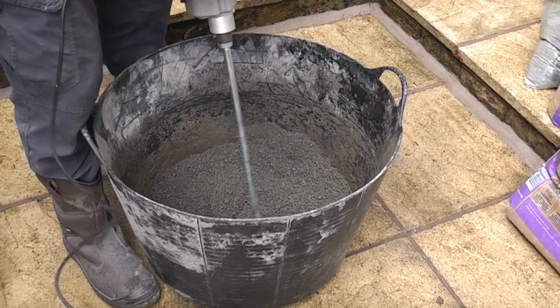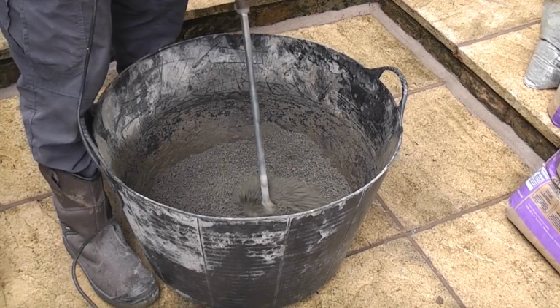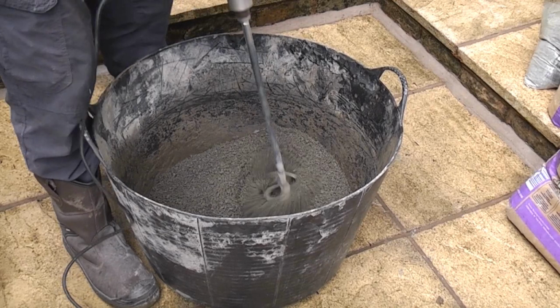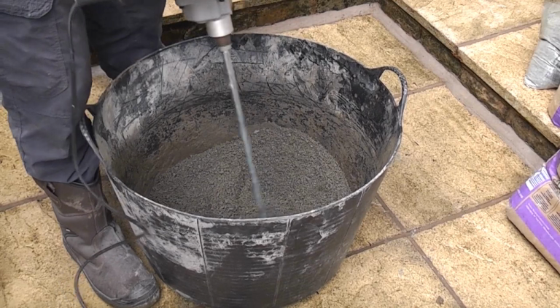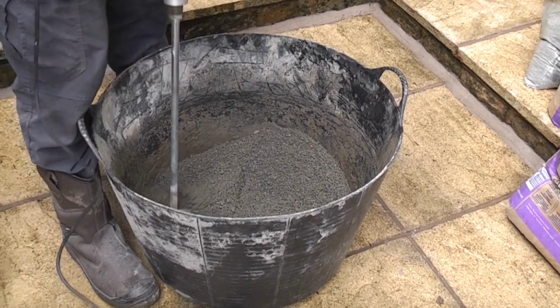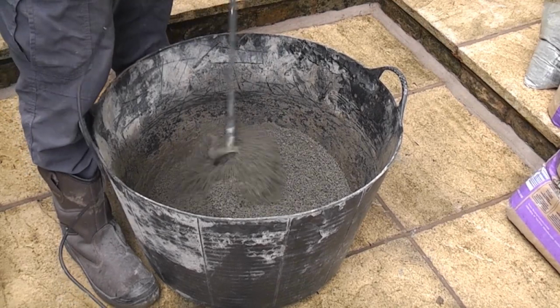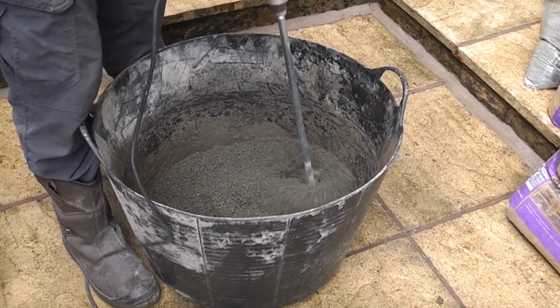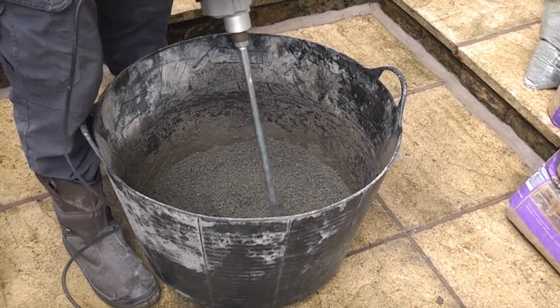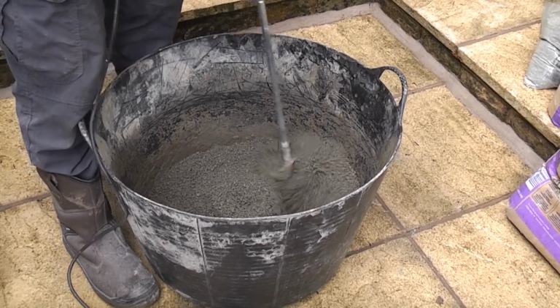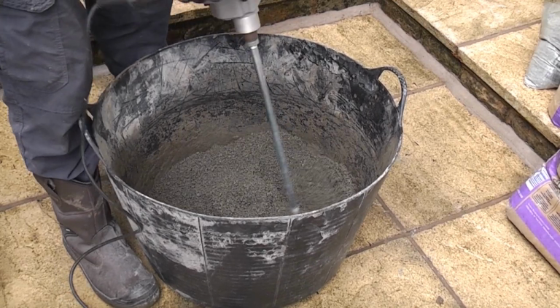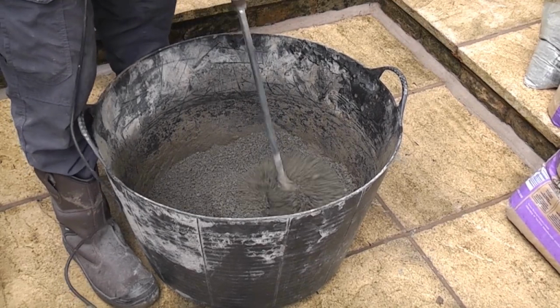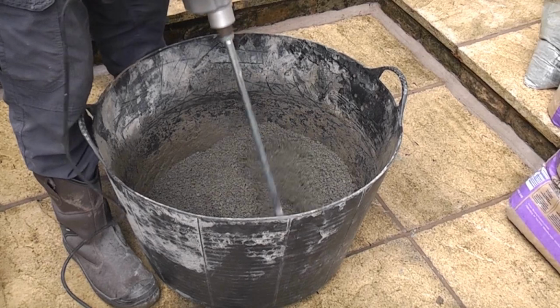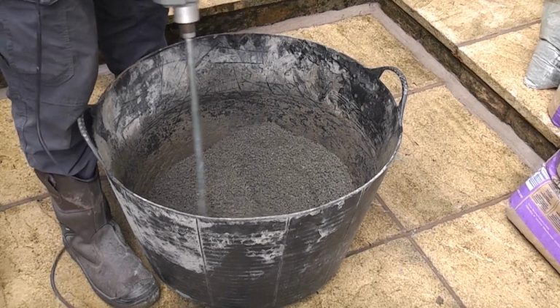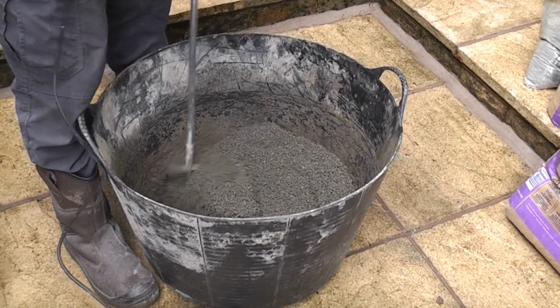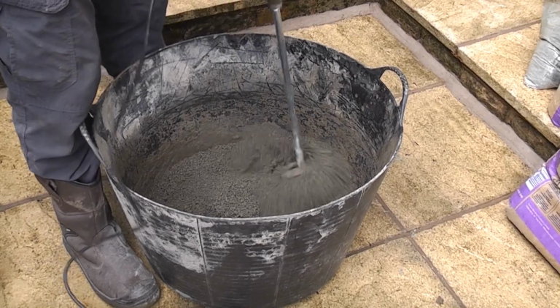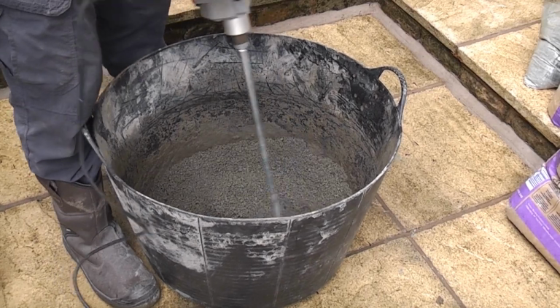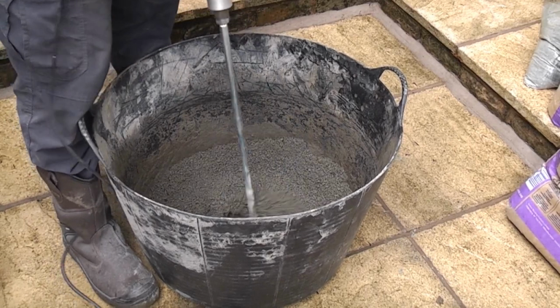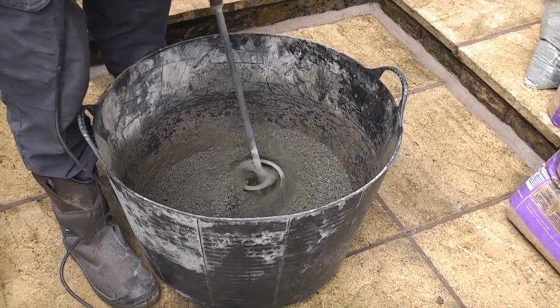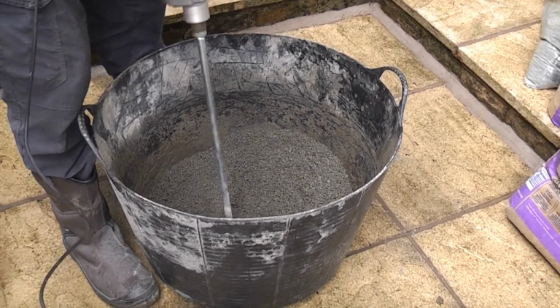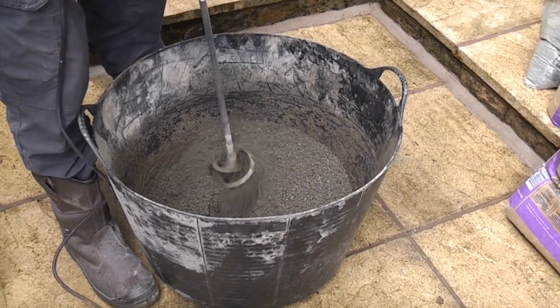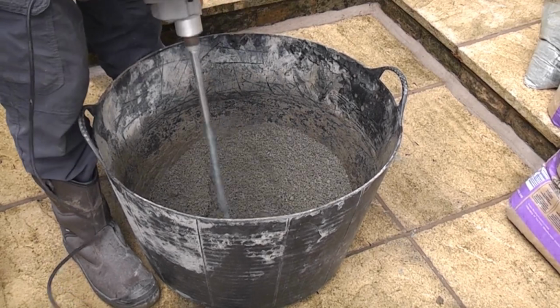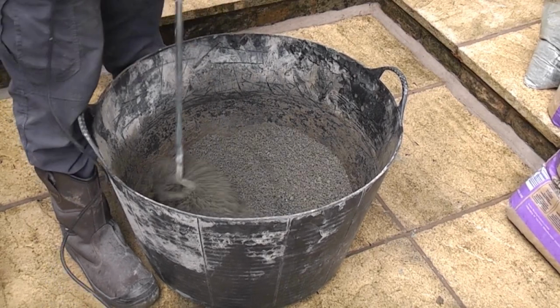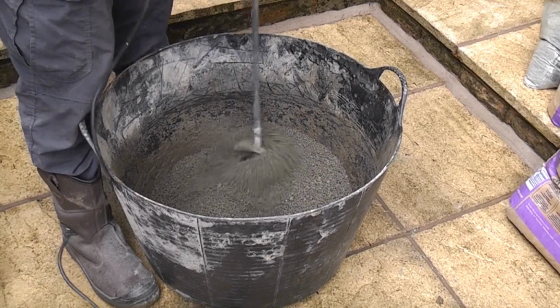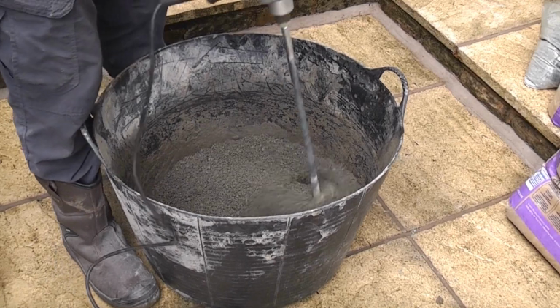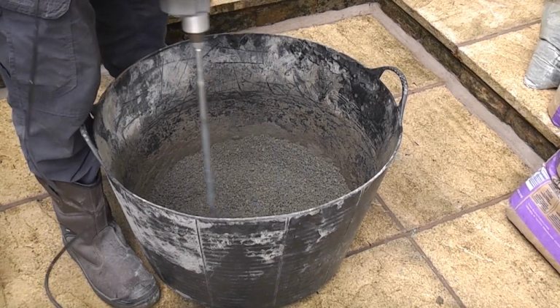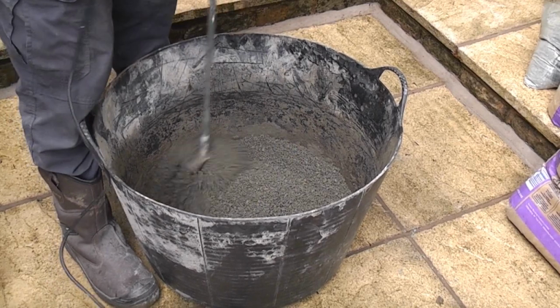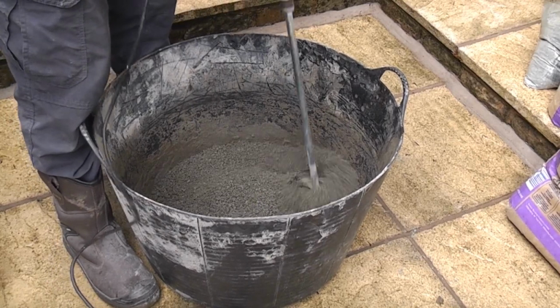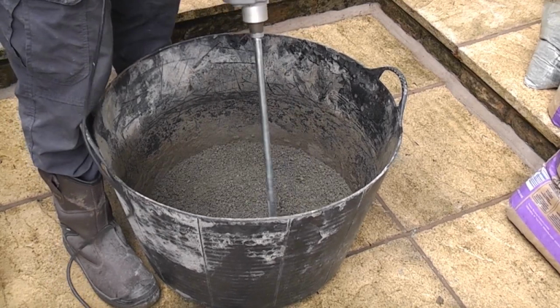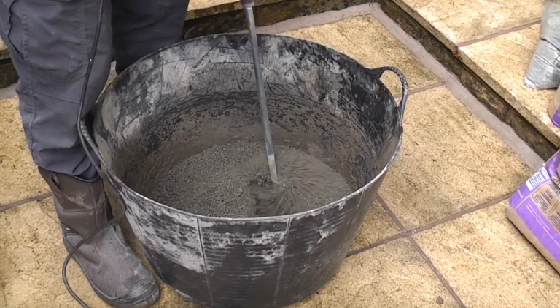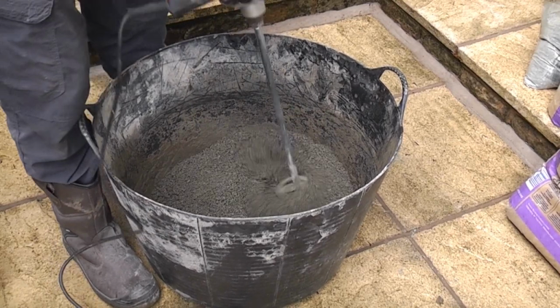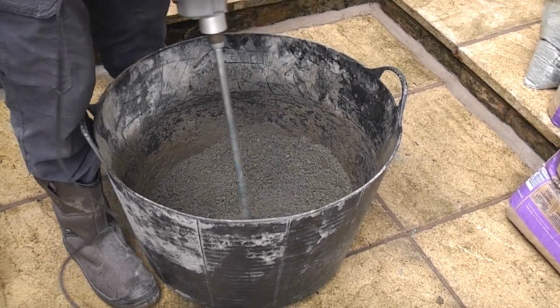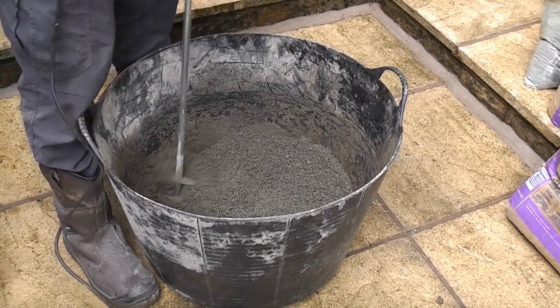If you have ever wondered if you can mix concrete with a paddle mixer, the answer is yes. I've done it several times now and although a regular cement mixer is easier, the mixer paddle works great for mixing small batches of concrete.